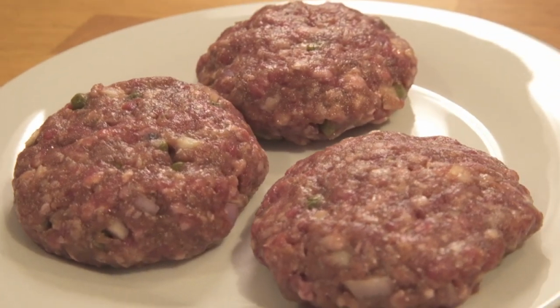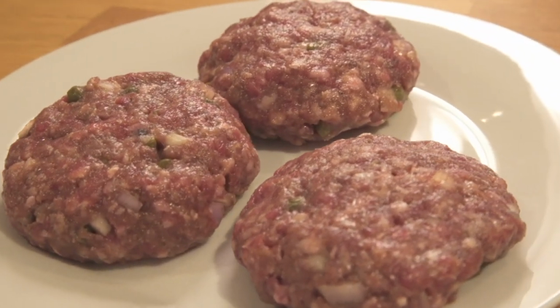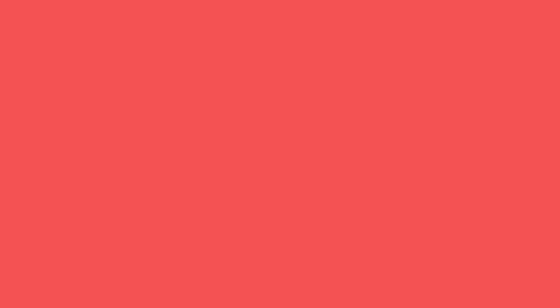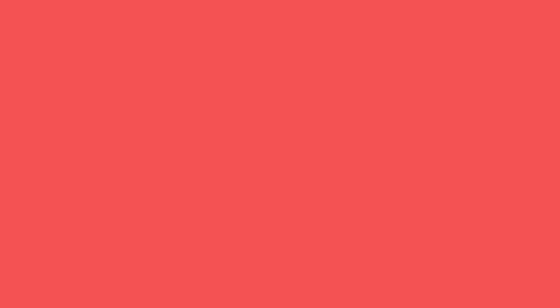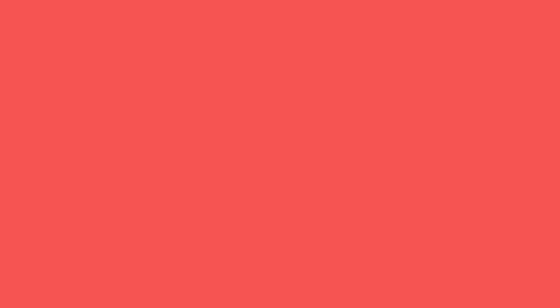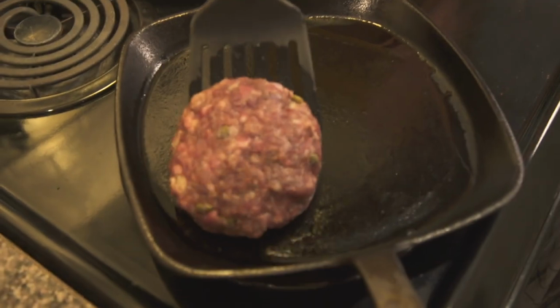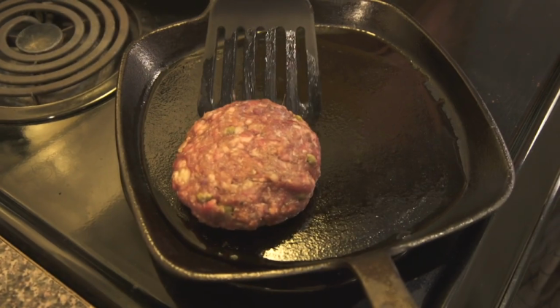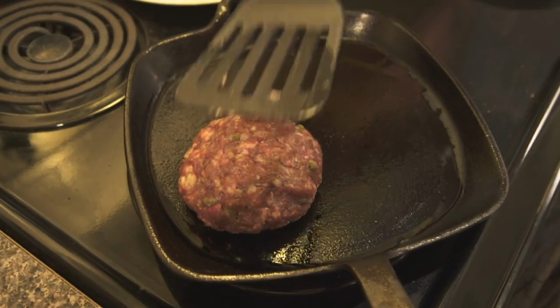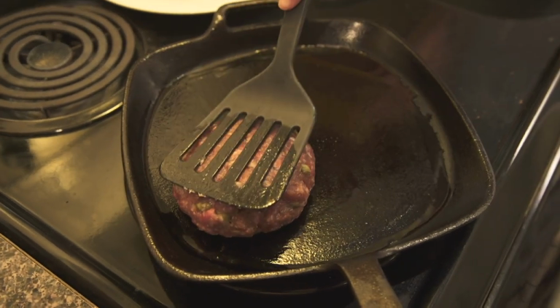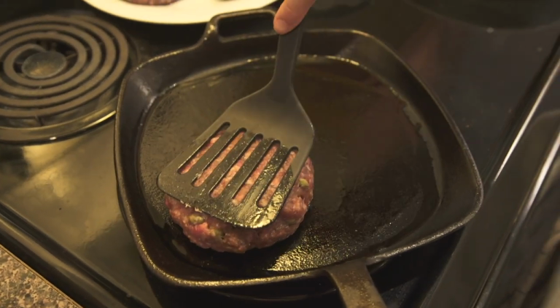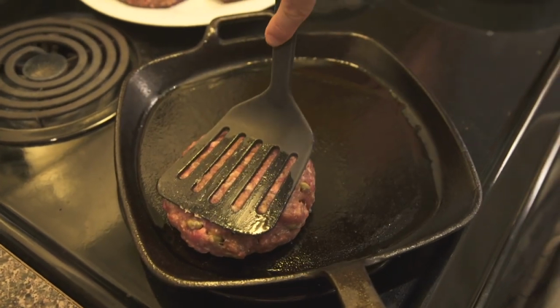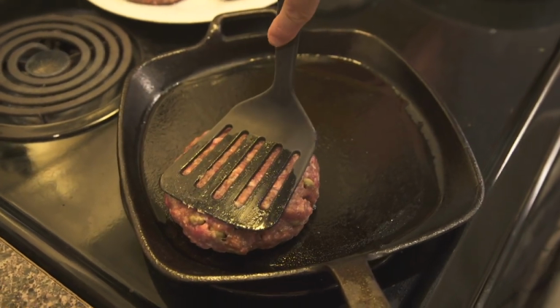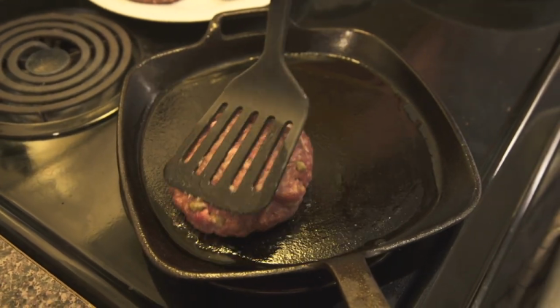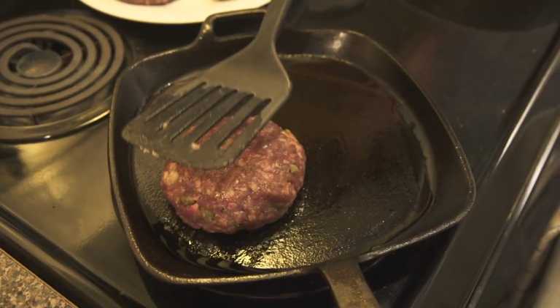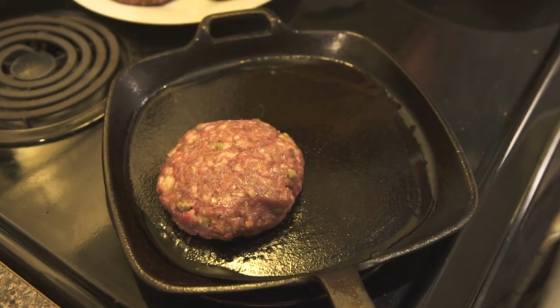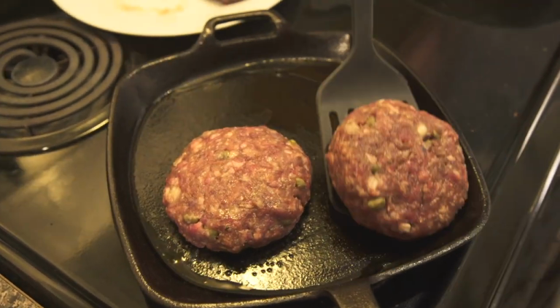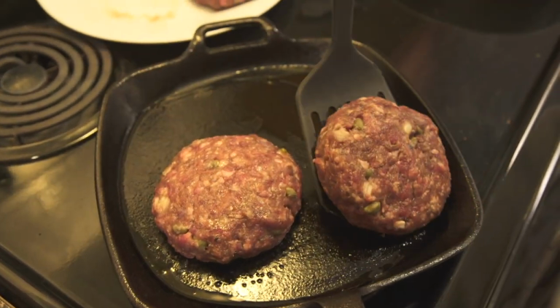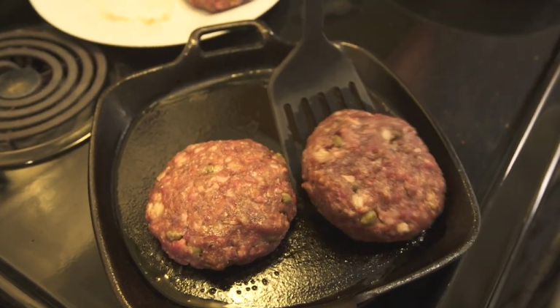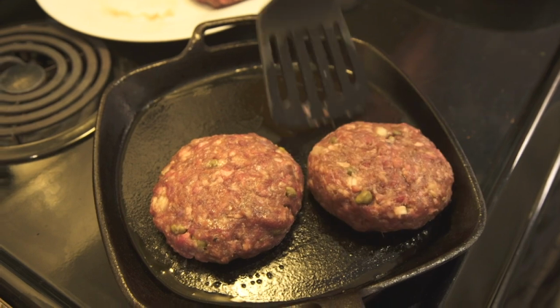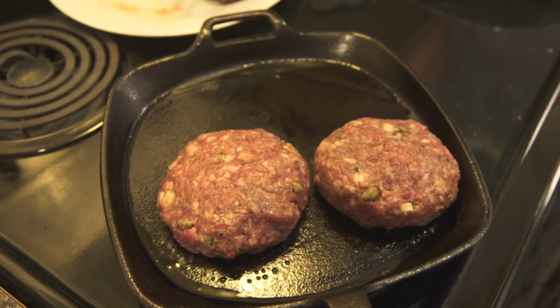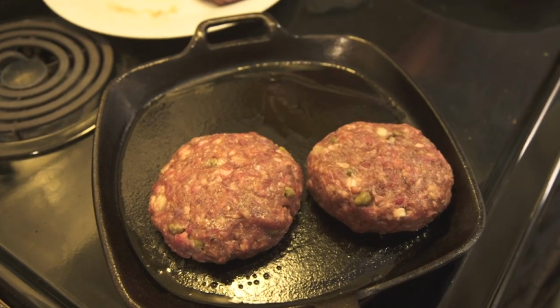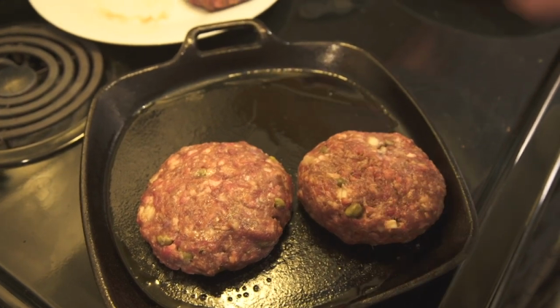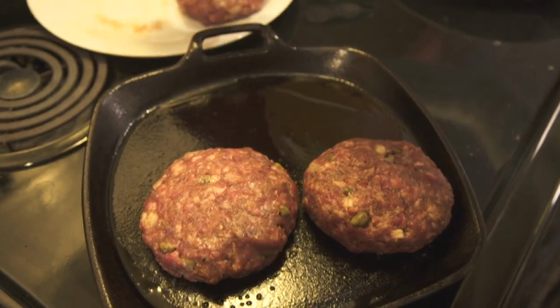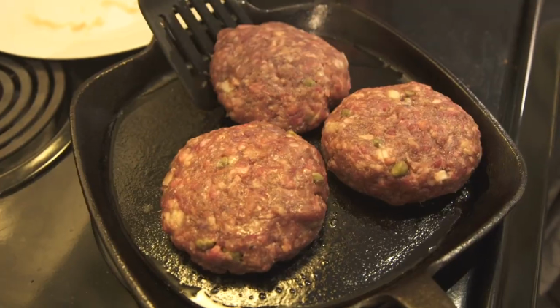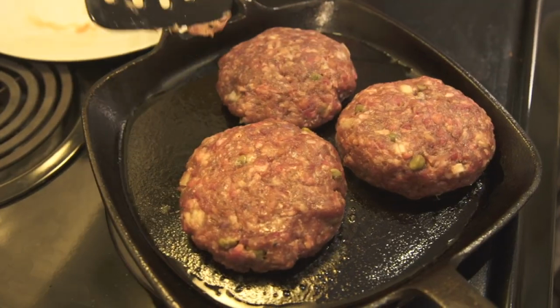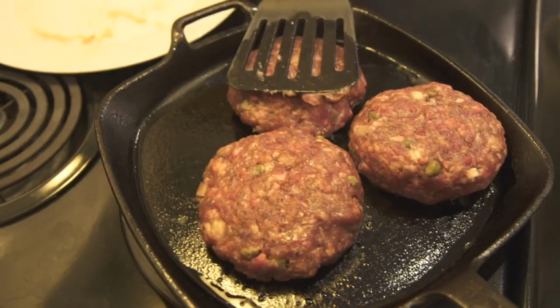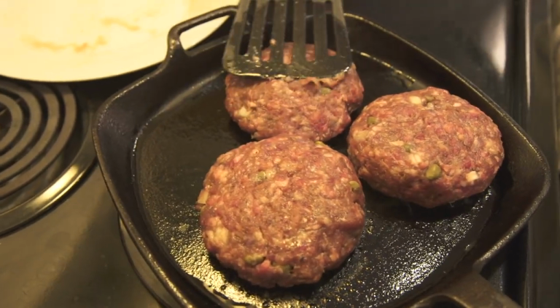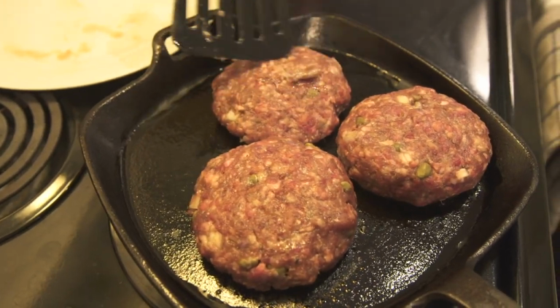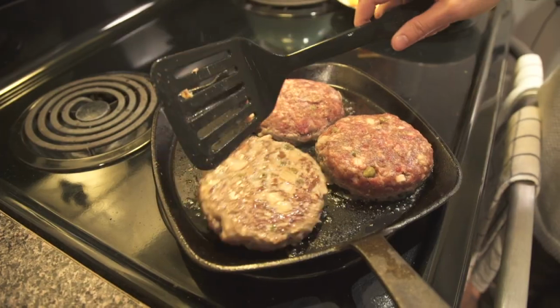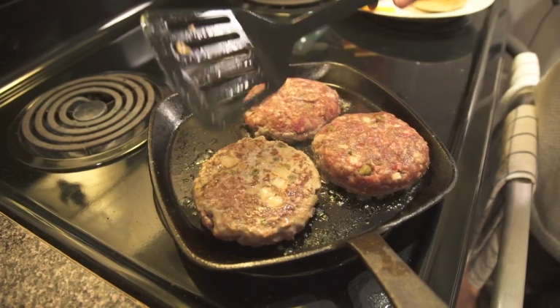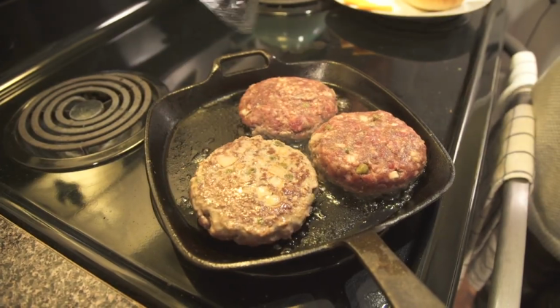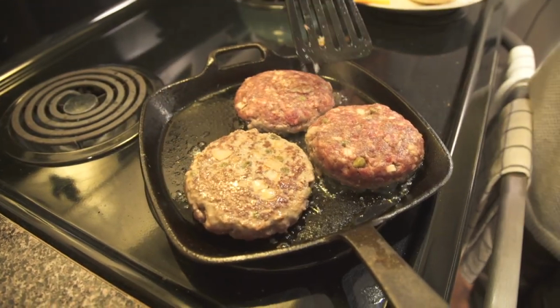What you want when you're getting a burger is you want ground chuck. If you can't get your hands on any ground chuck, just look for the ground beef that has the highest fat content.